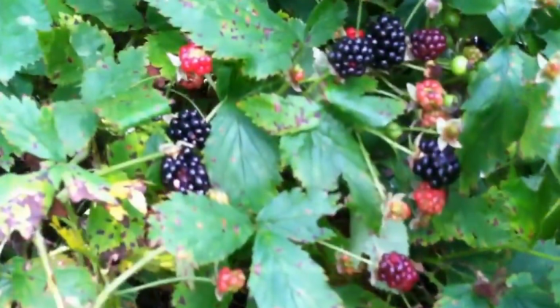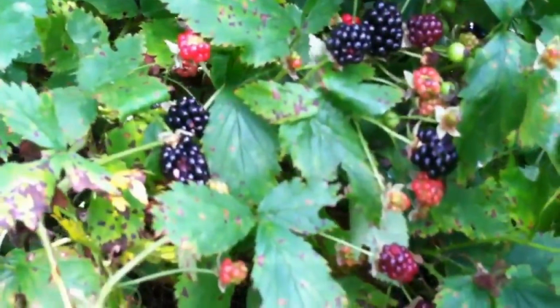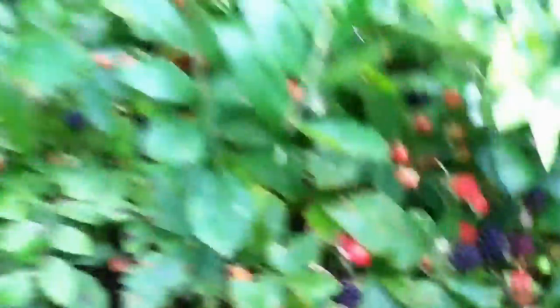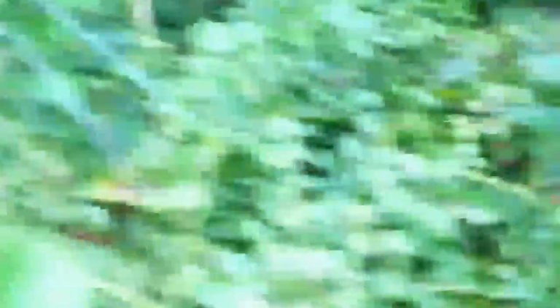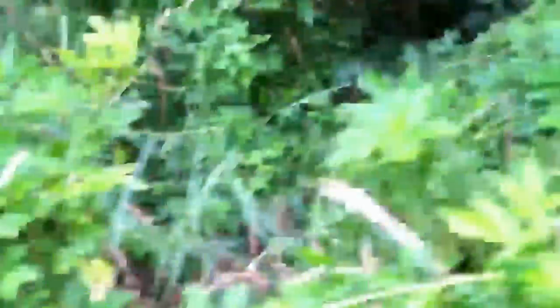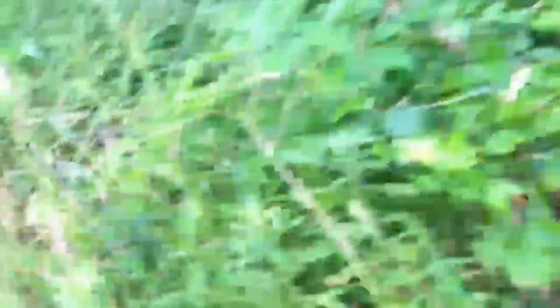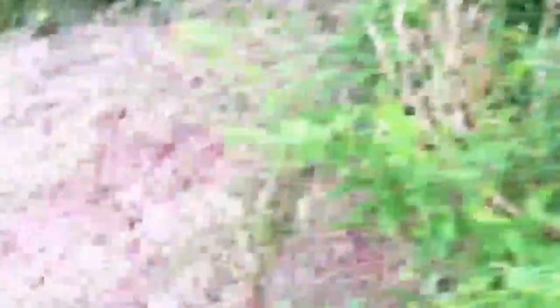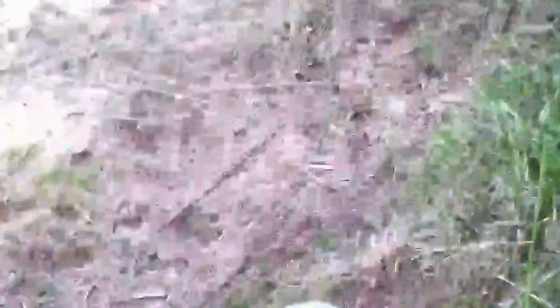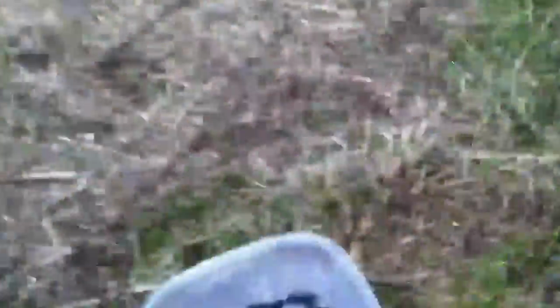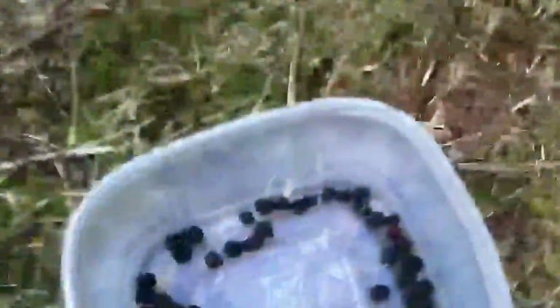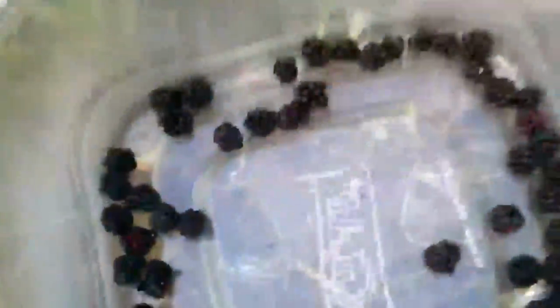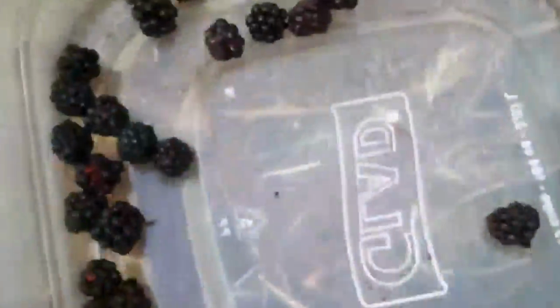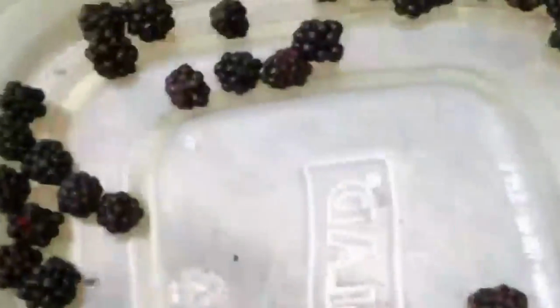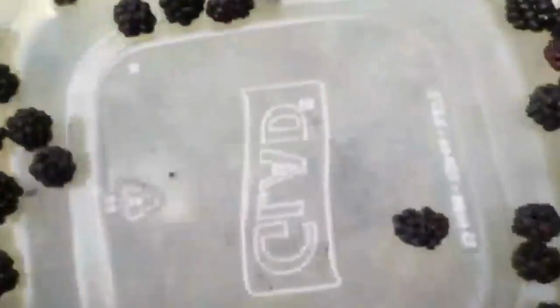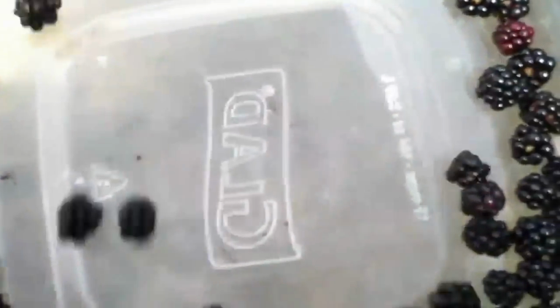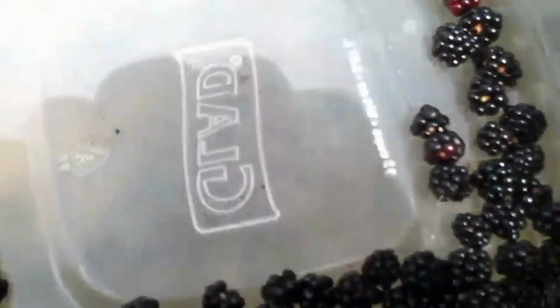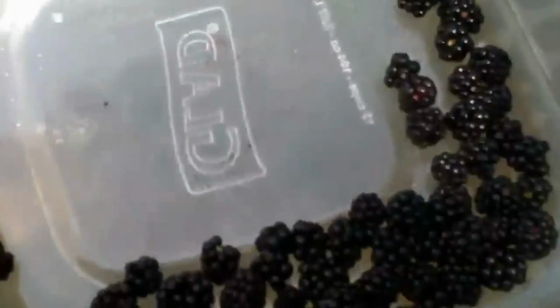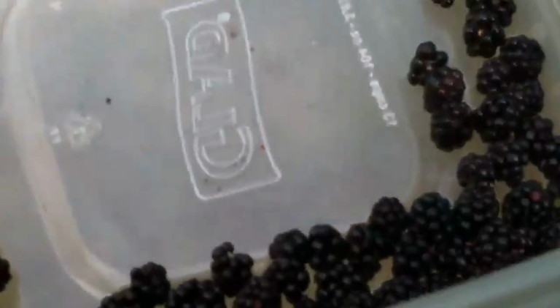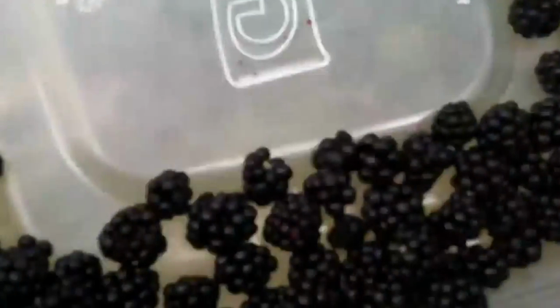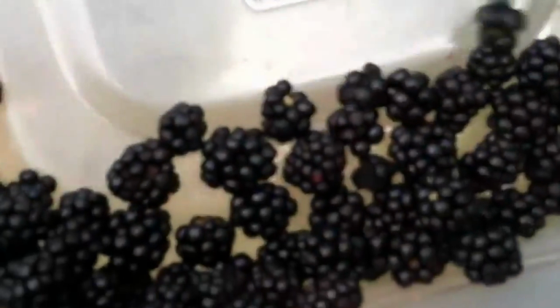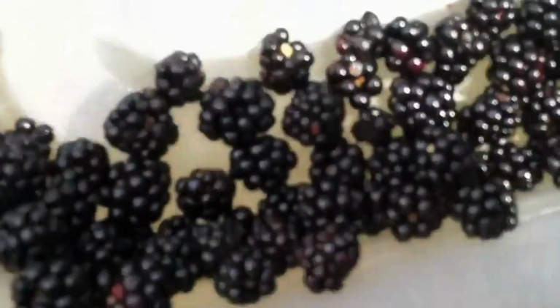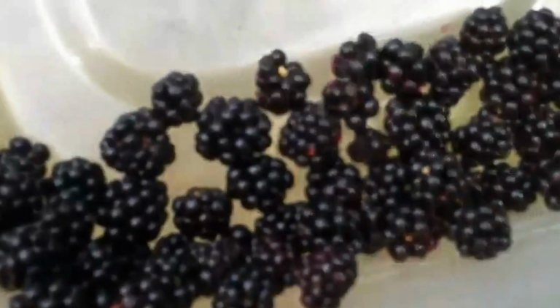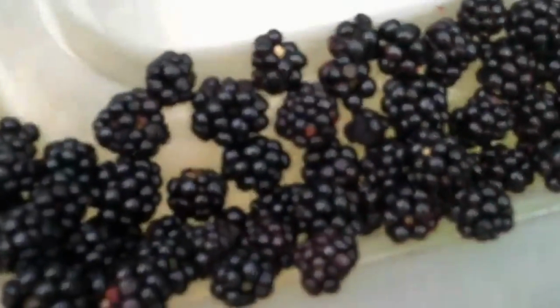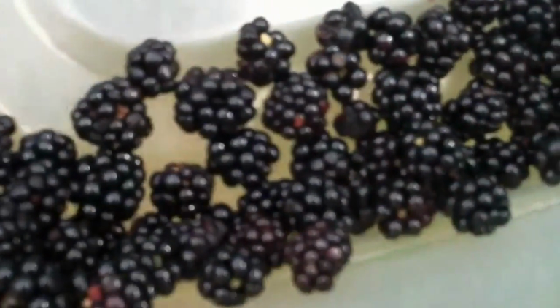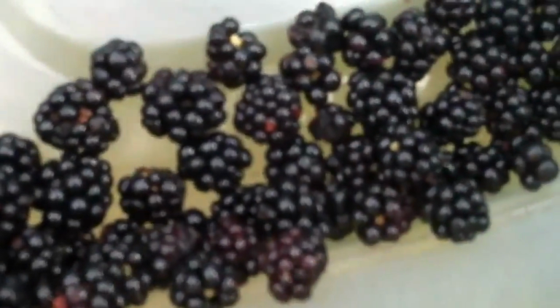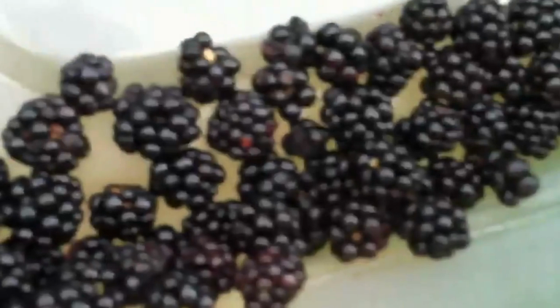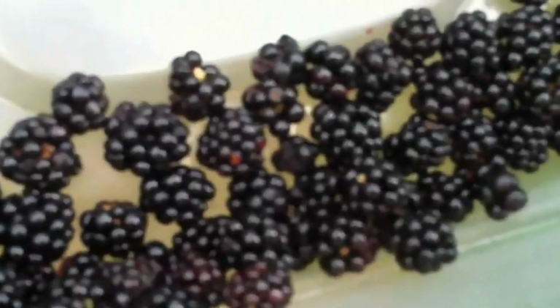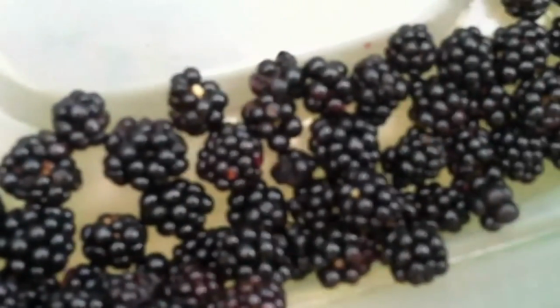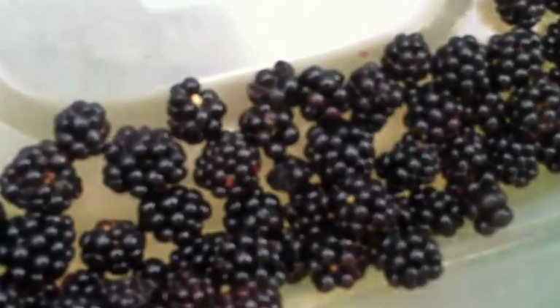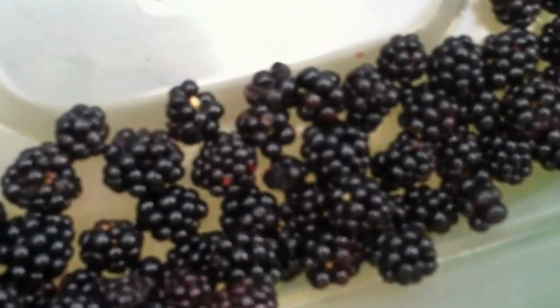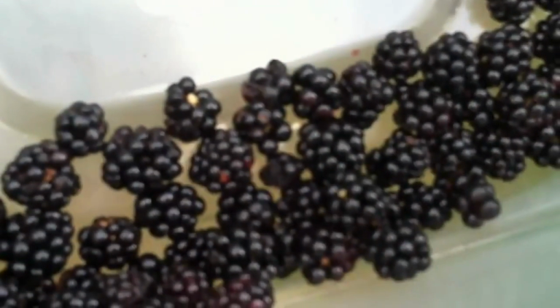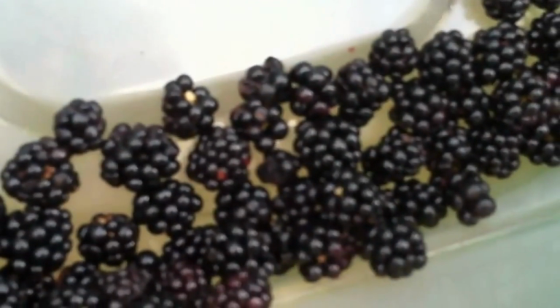For now I'm going to keep picking these blackberries and try to get some in the house without eating them. That's it guys, thanks for watching and I'll update you on it soon.